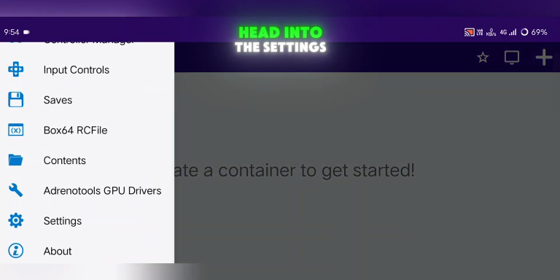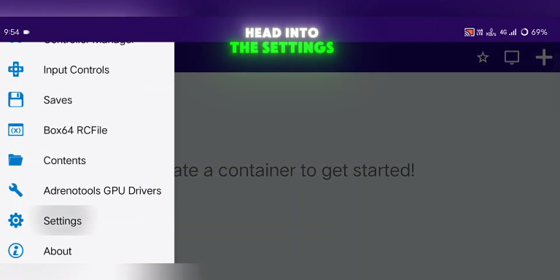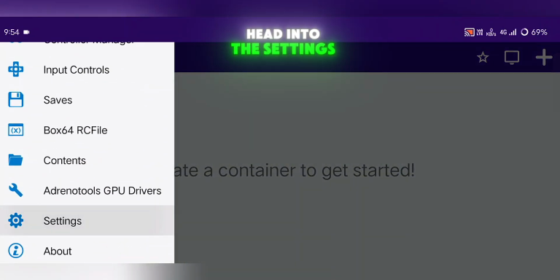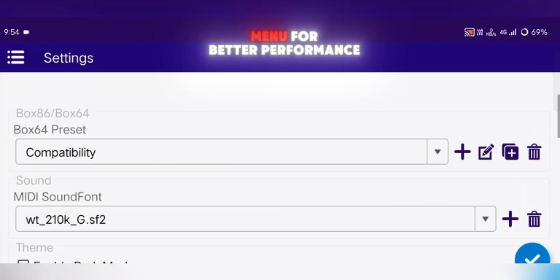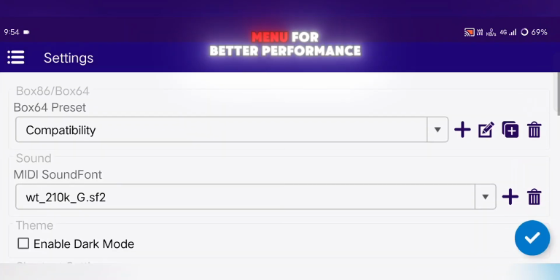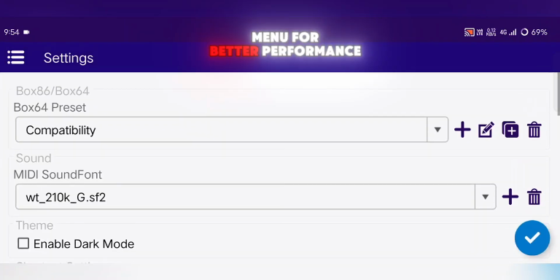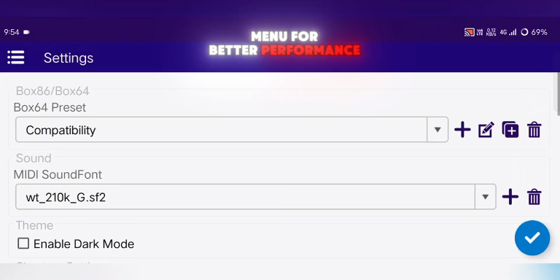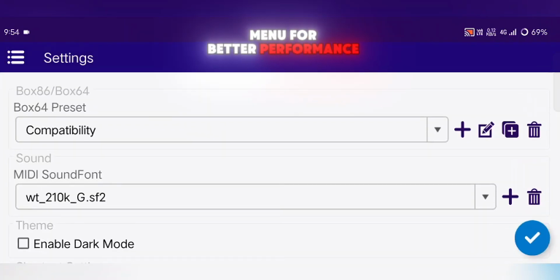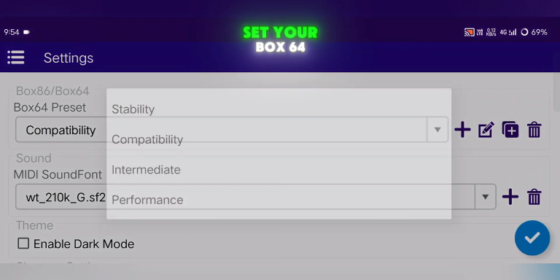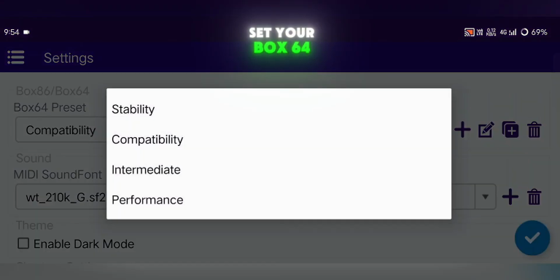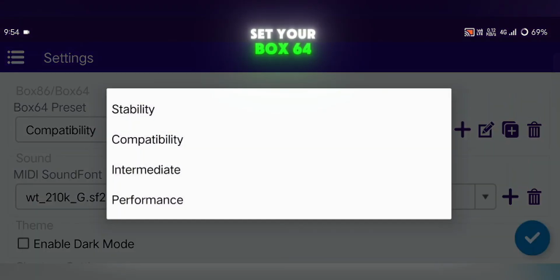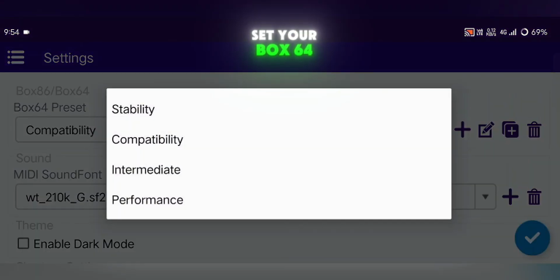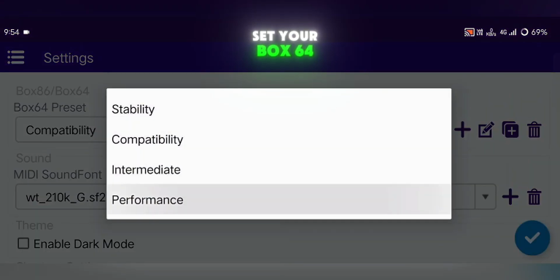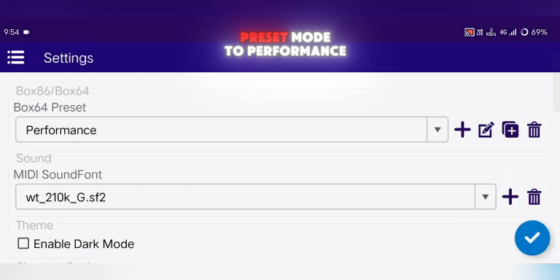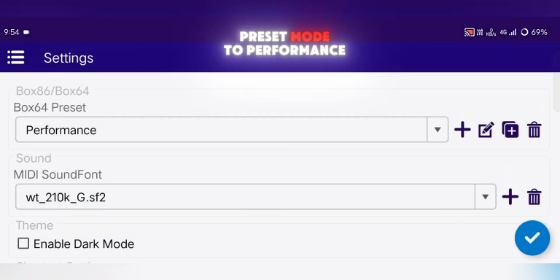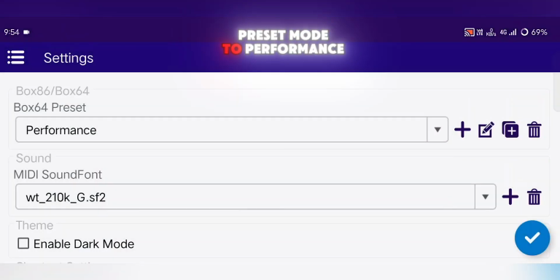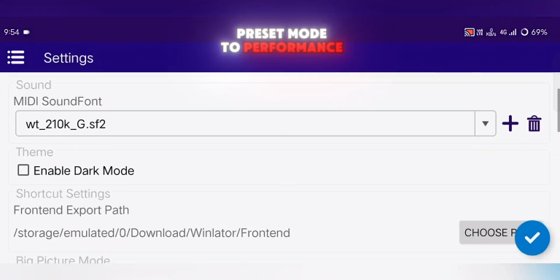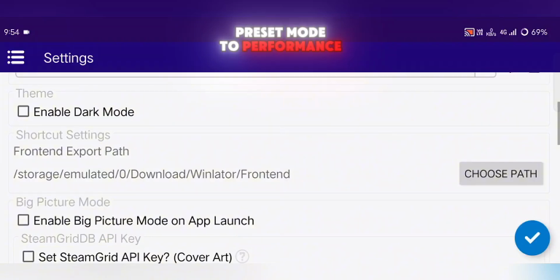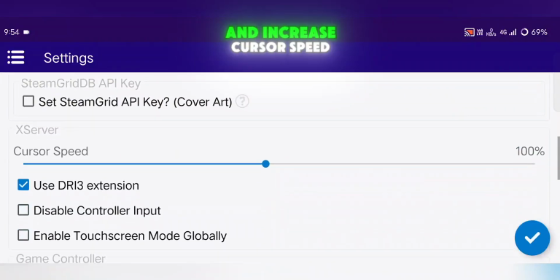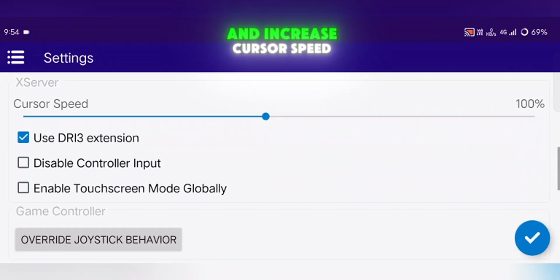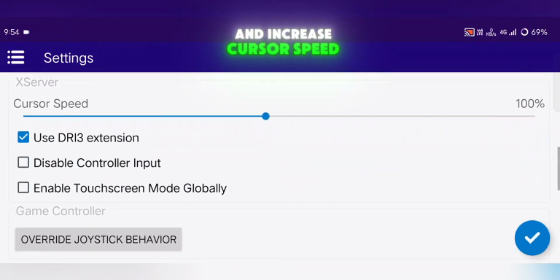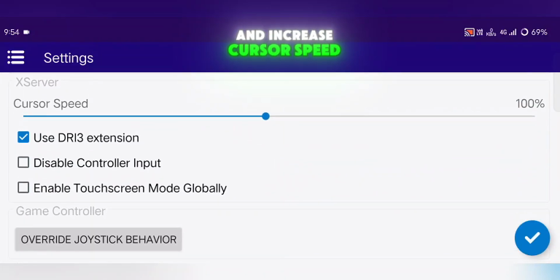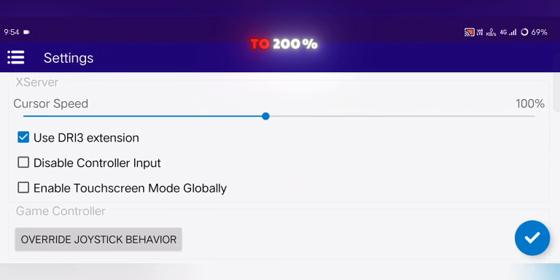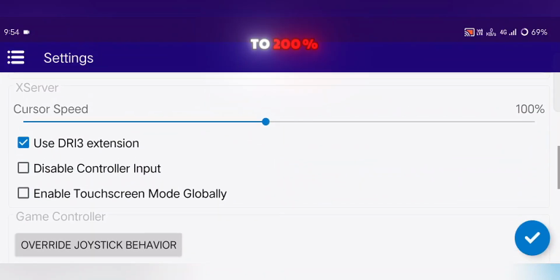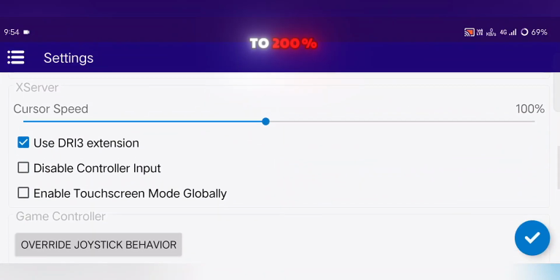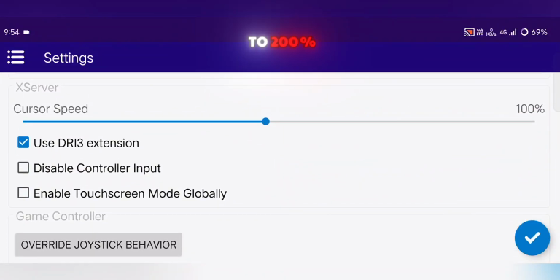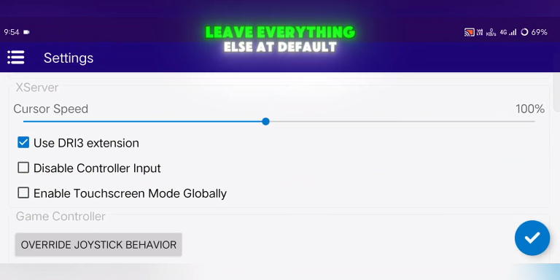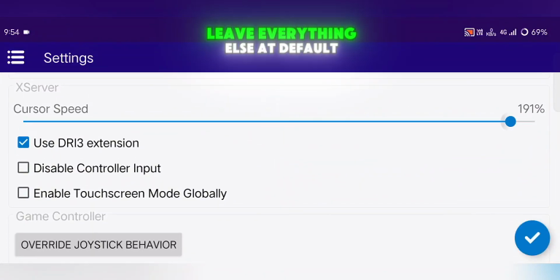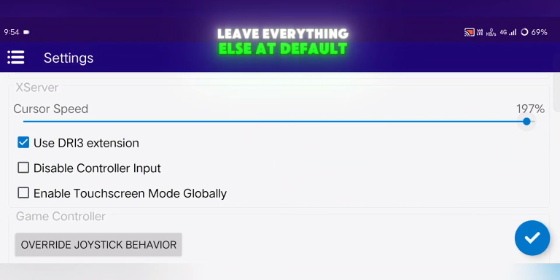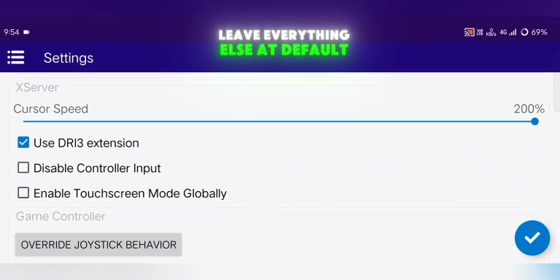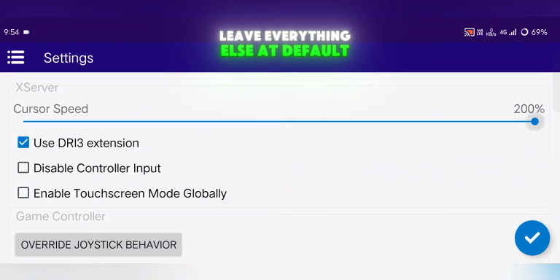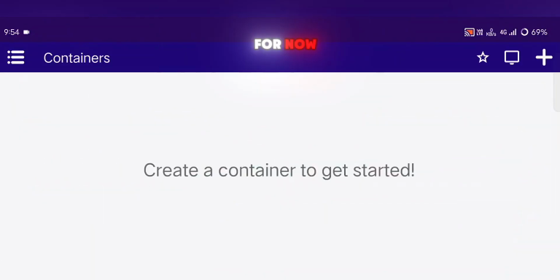Head into the Settings menu. For better performance, set your Box64 preset mode to Performance and increase cursor speed to 200%. Leave everything else at default for now.